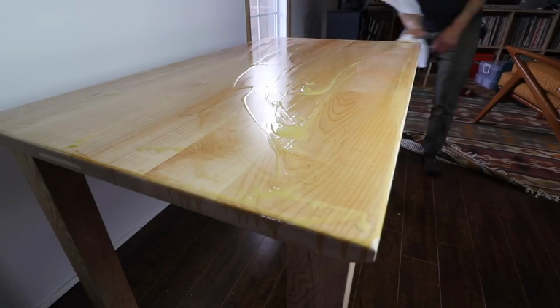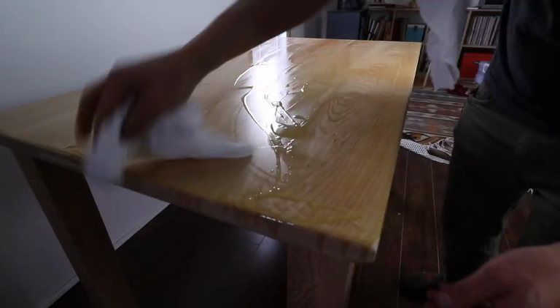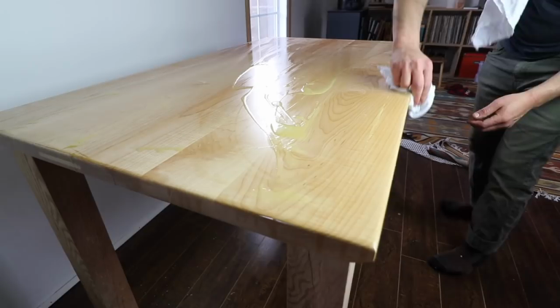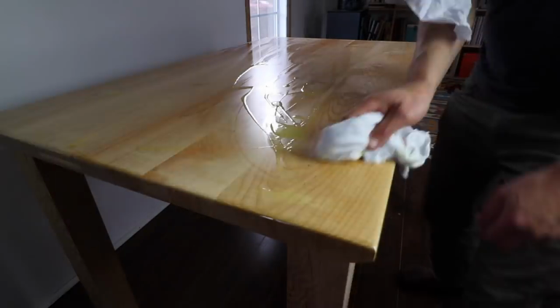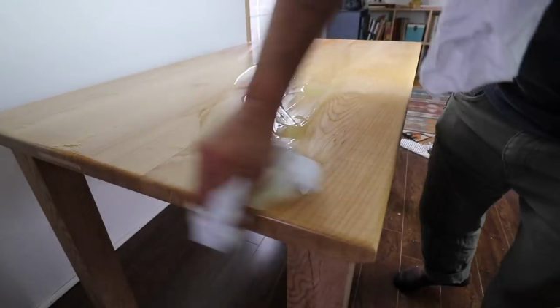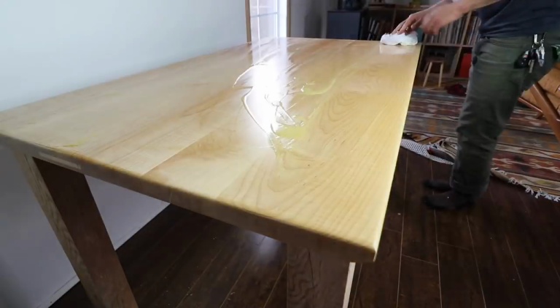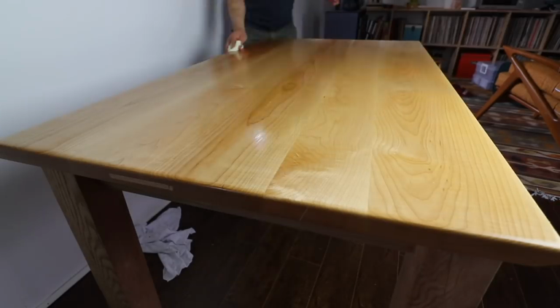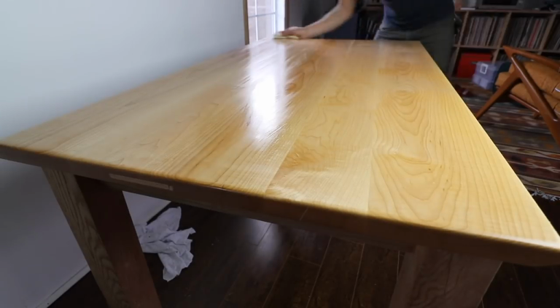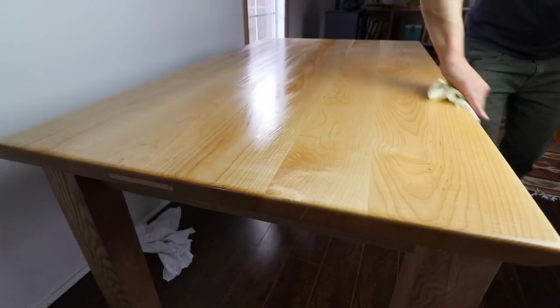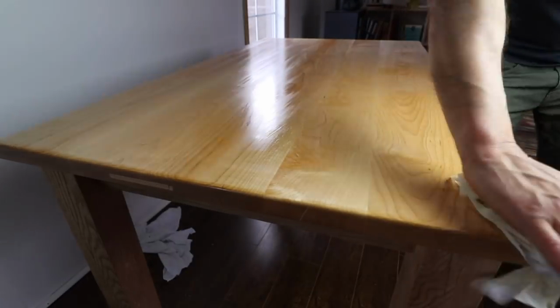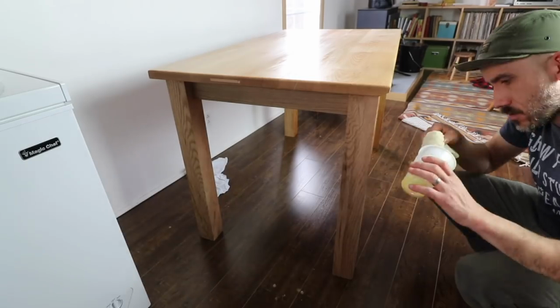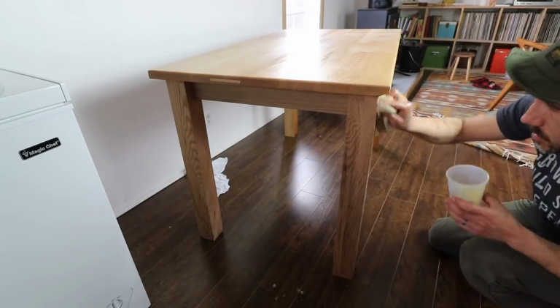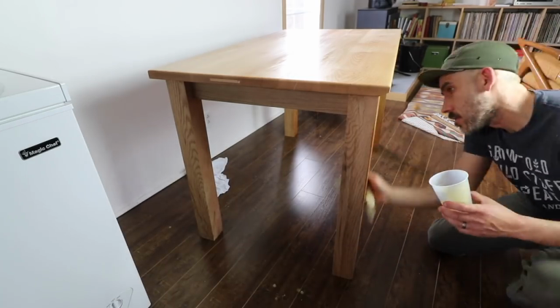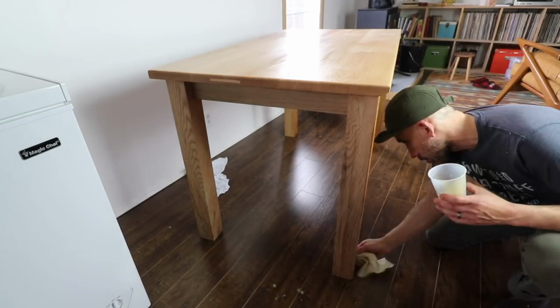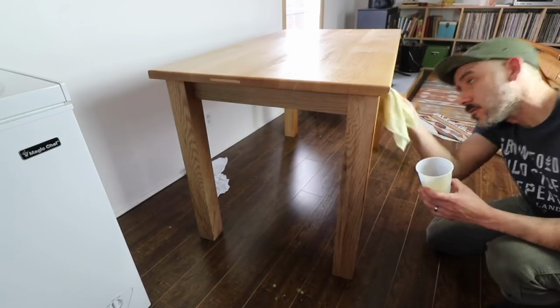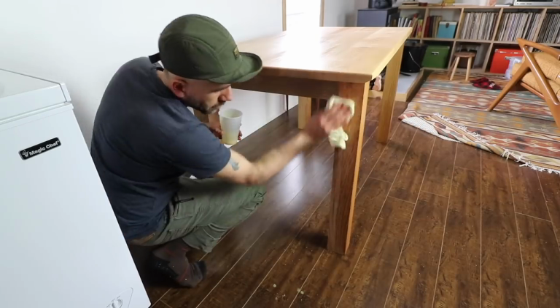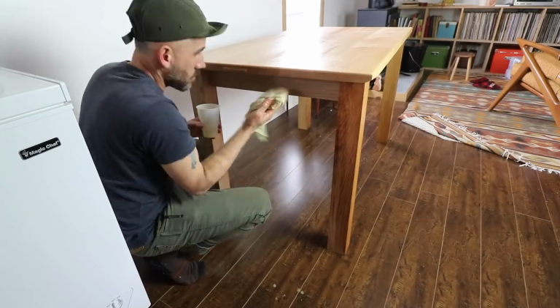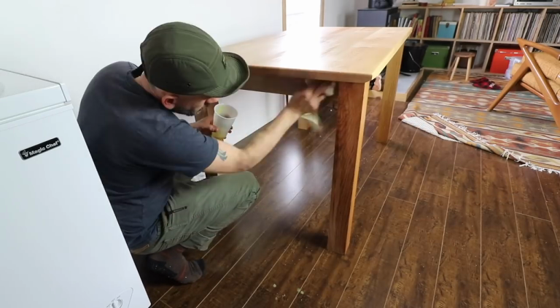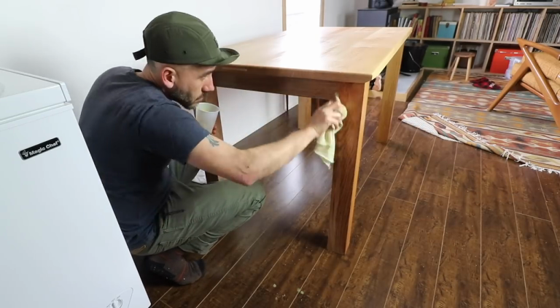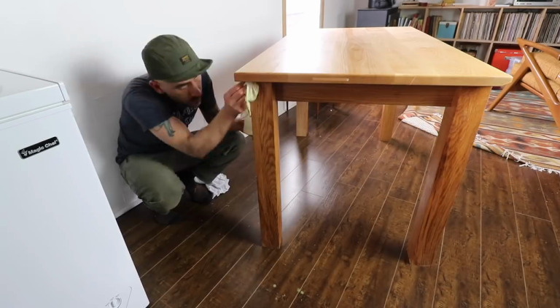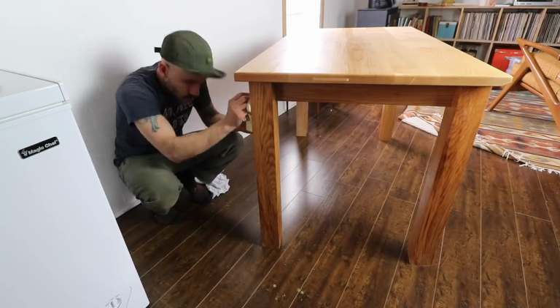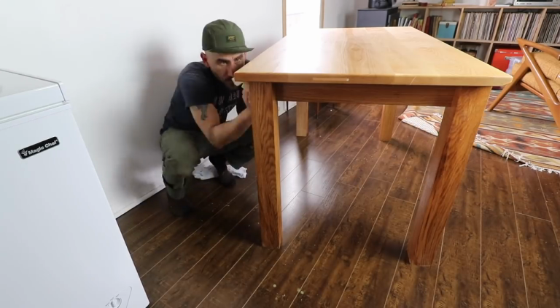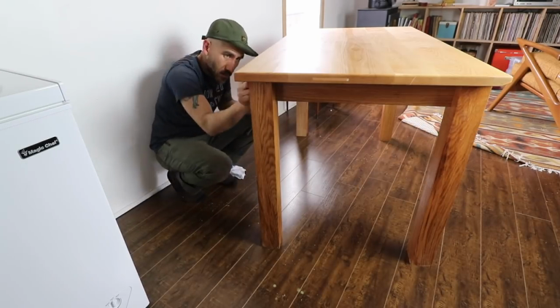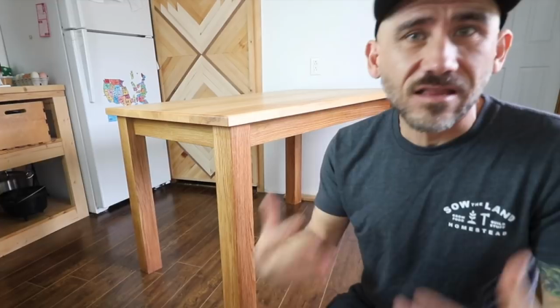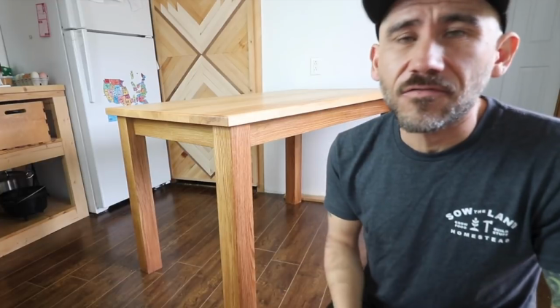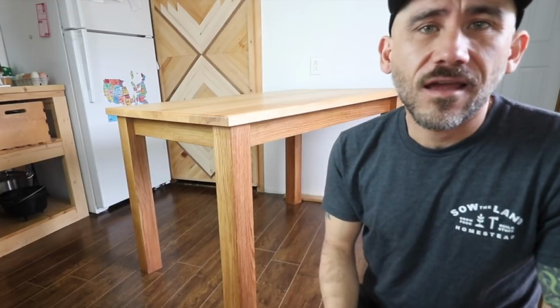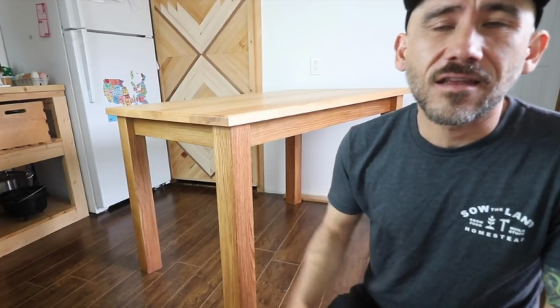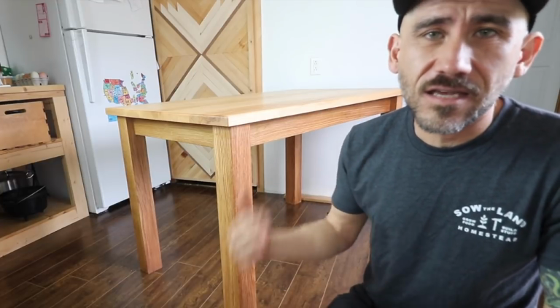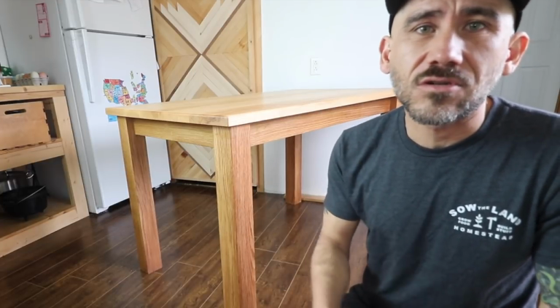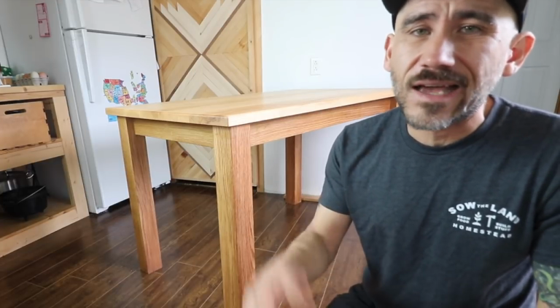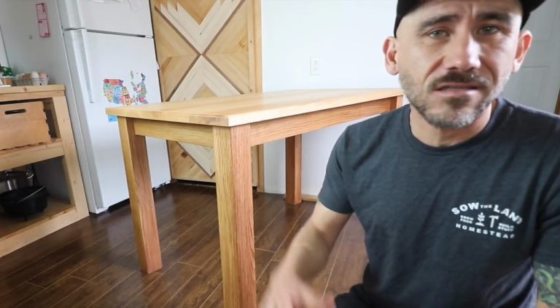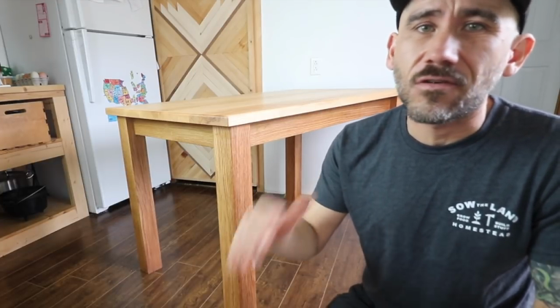Overall I love how this turned out. I like how it's just a very simple, basic build. This is a huge upgrade for us in our kitchen as we continue to live our daily life, and this table should last us forever.